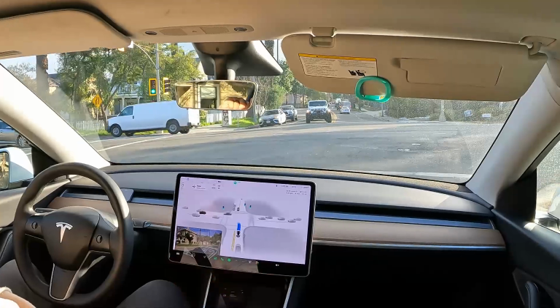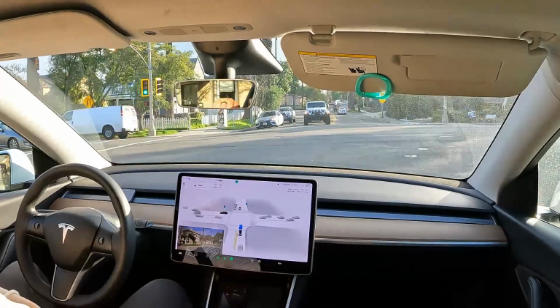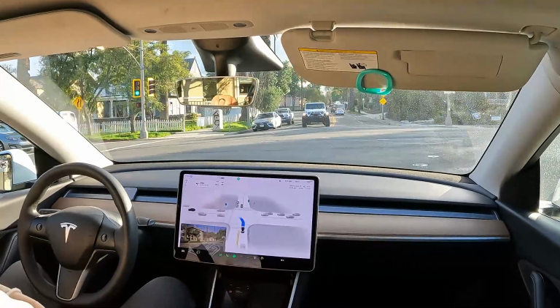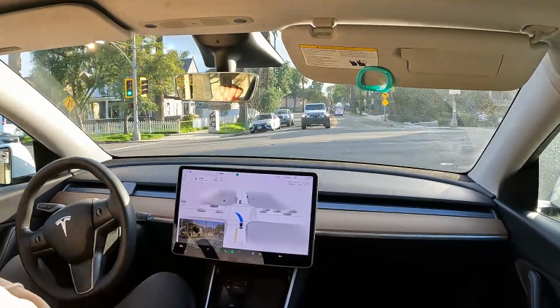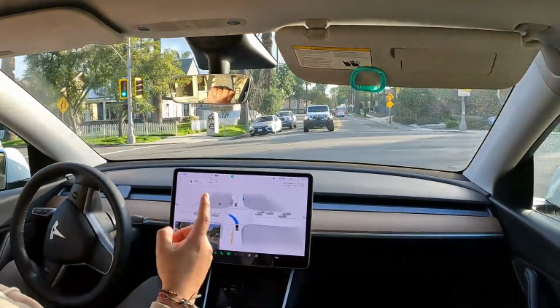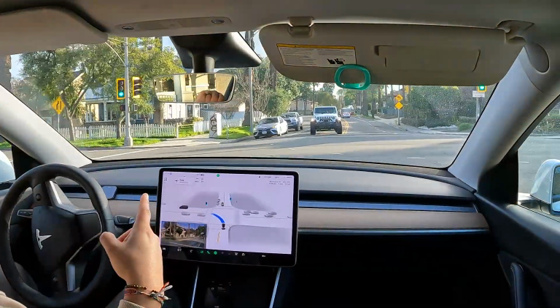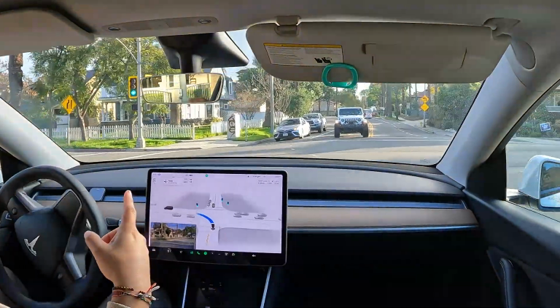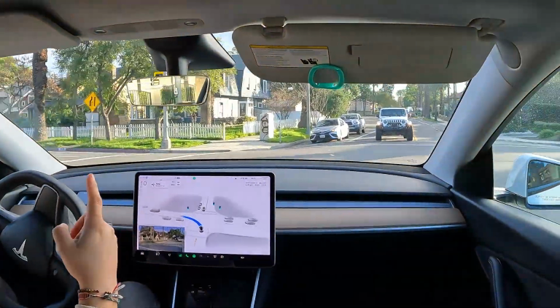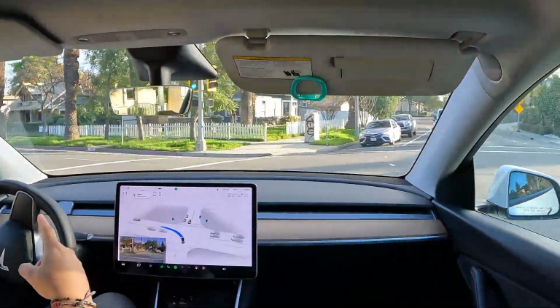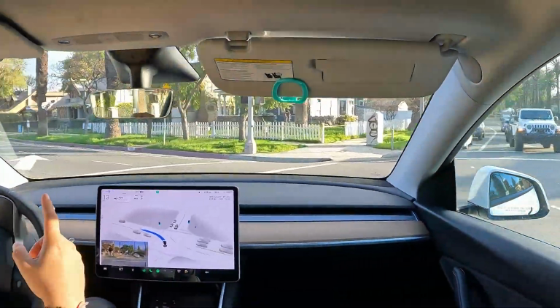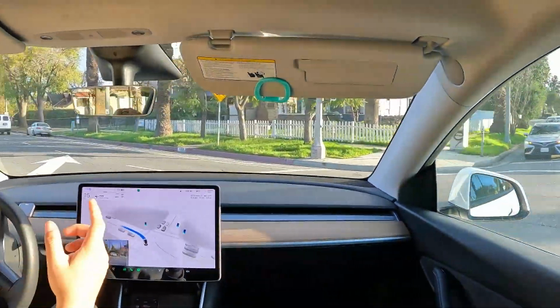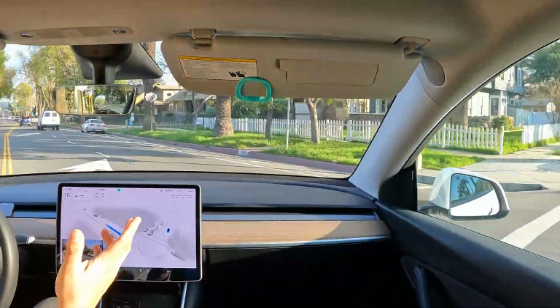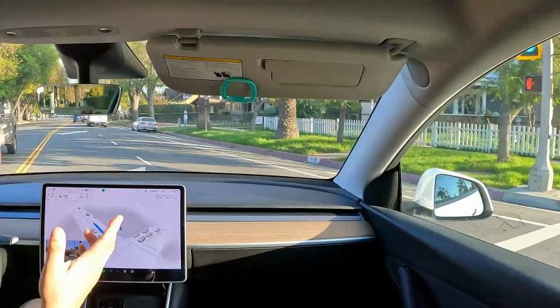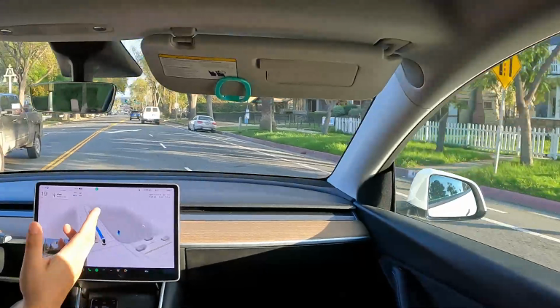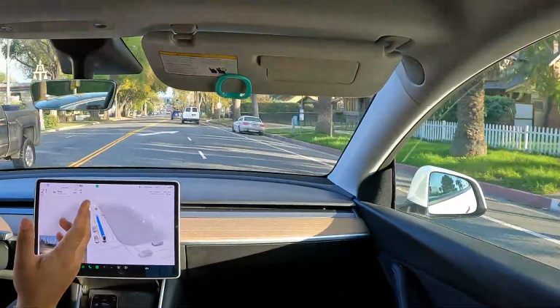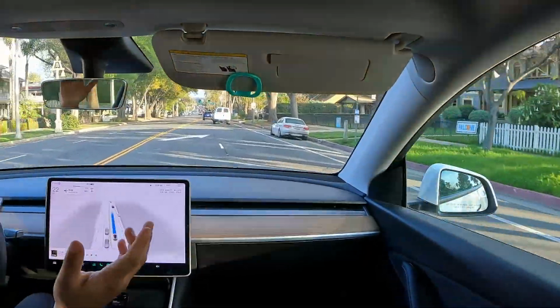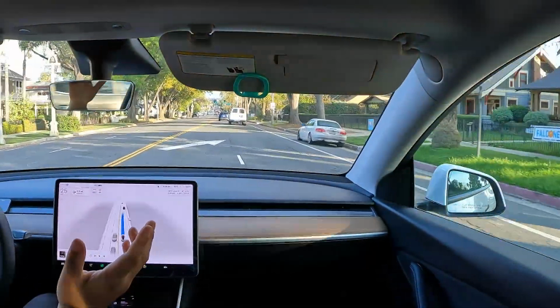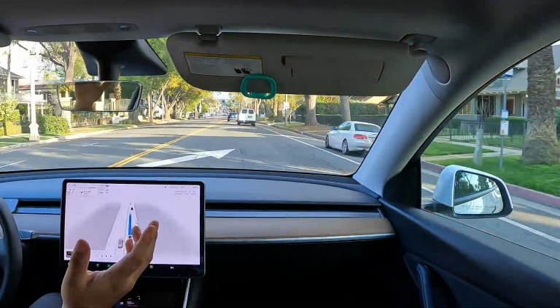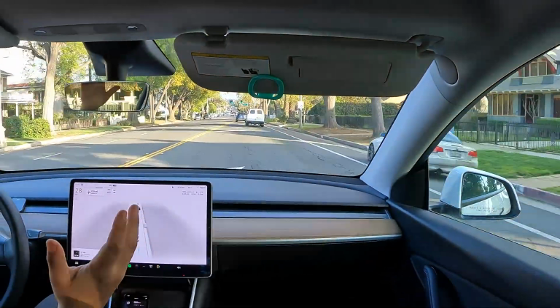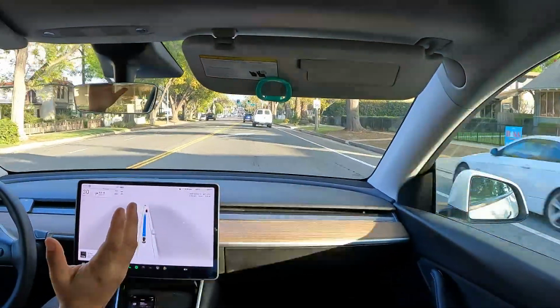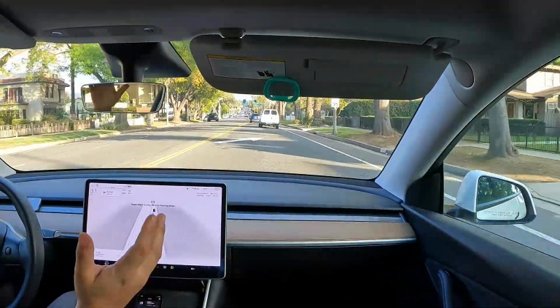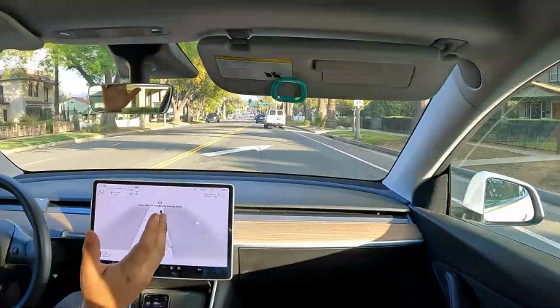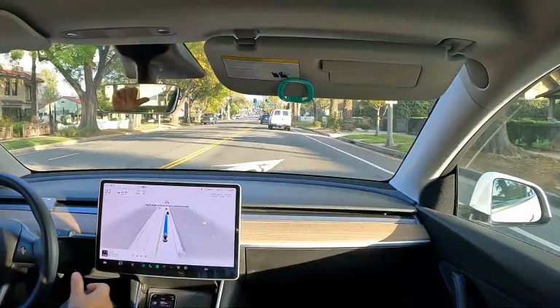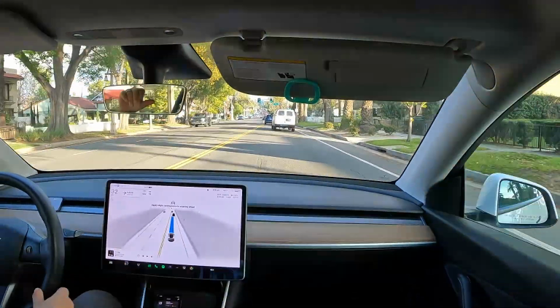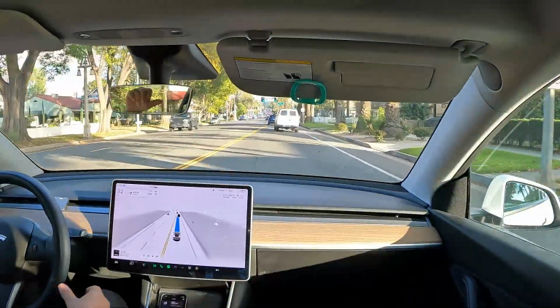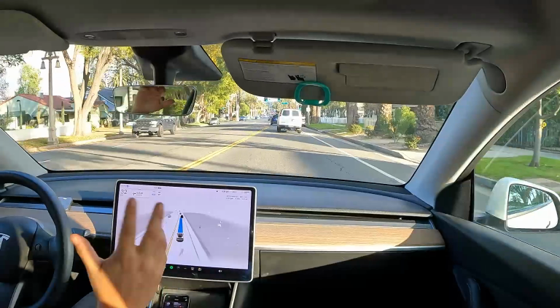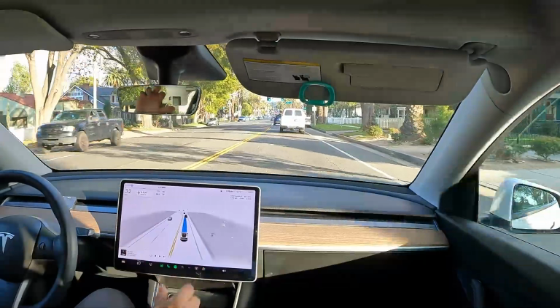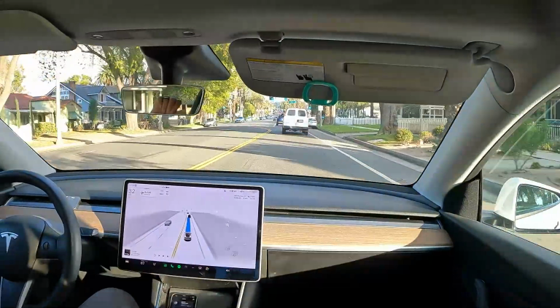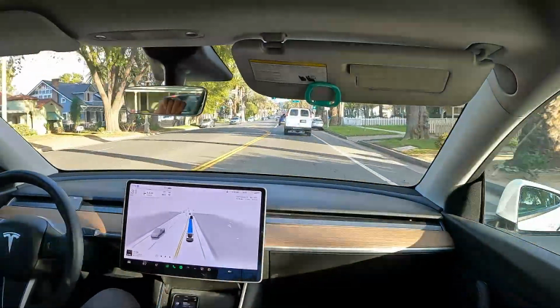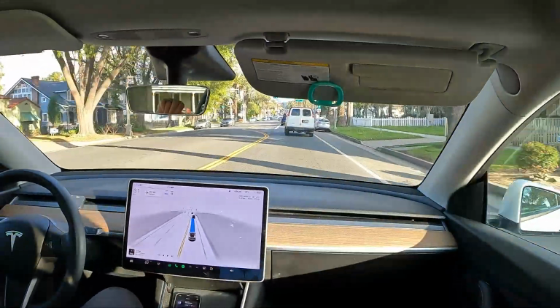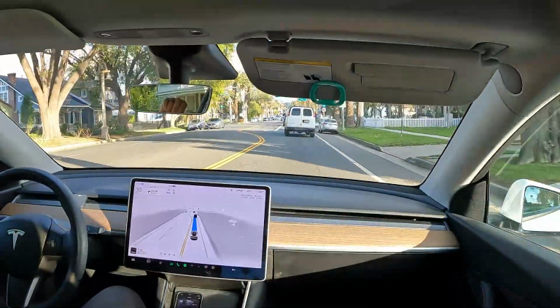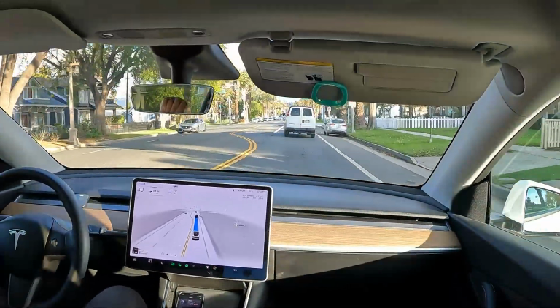Here comes the red light. We're turning left, and again smooth turns — left and right — all the turns are doing perfectly fine.